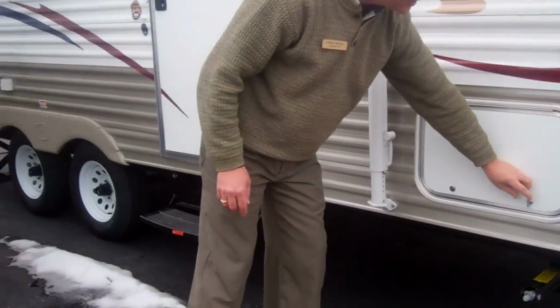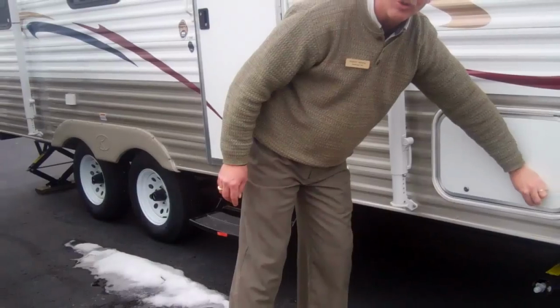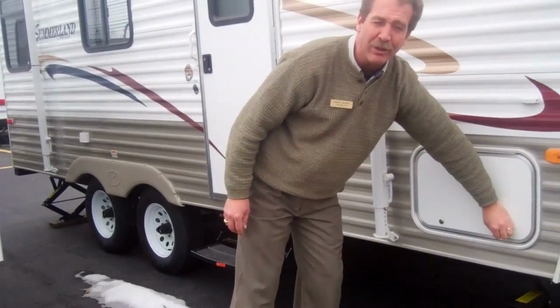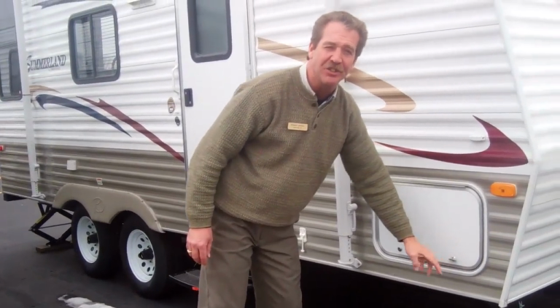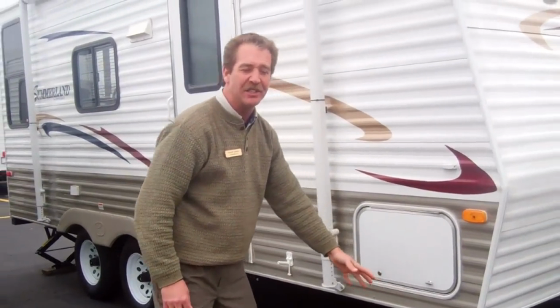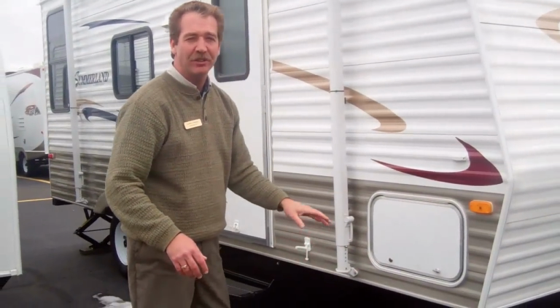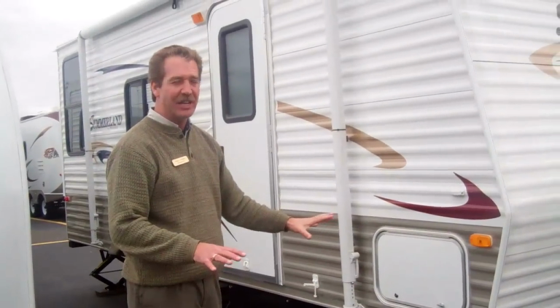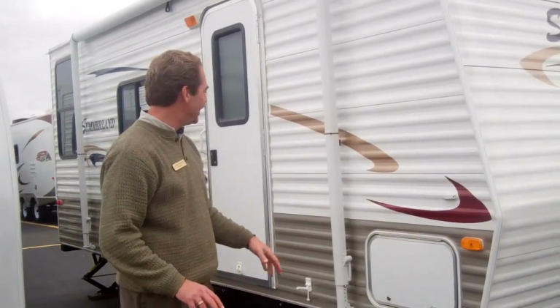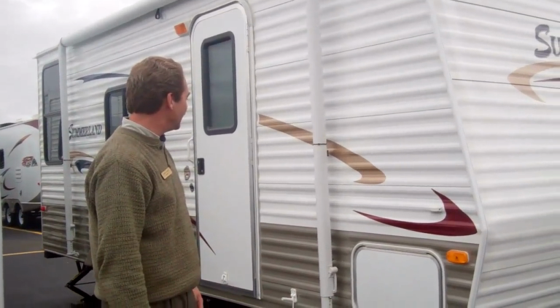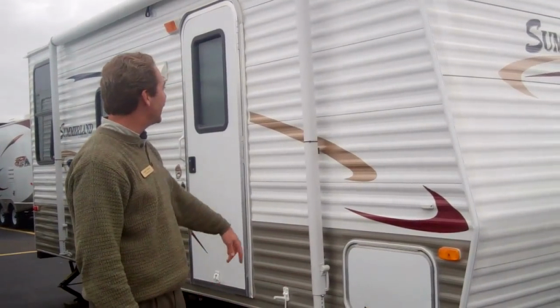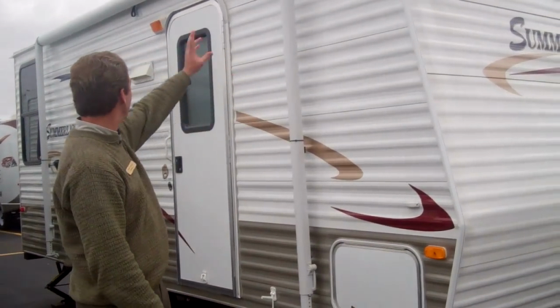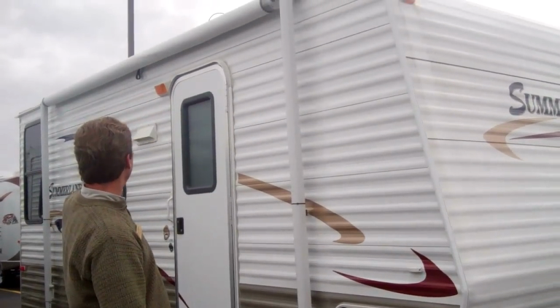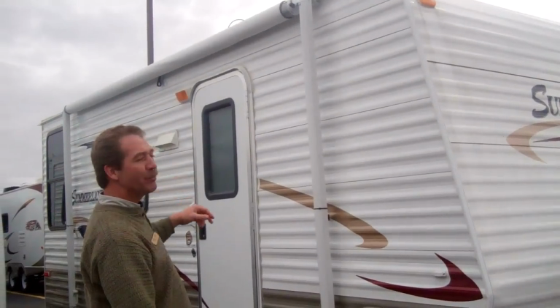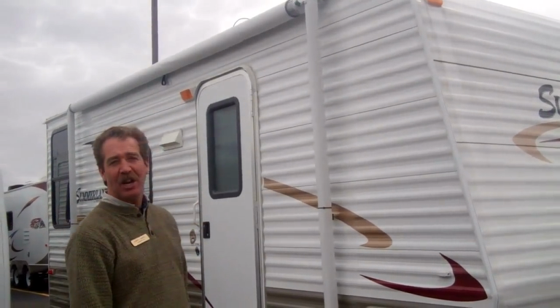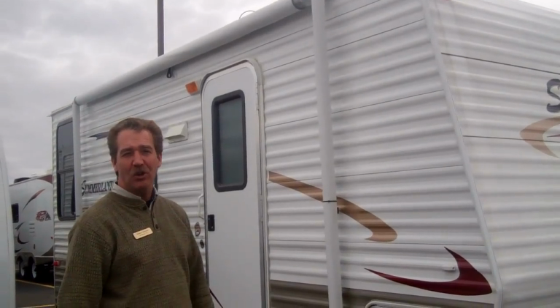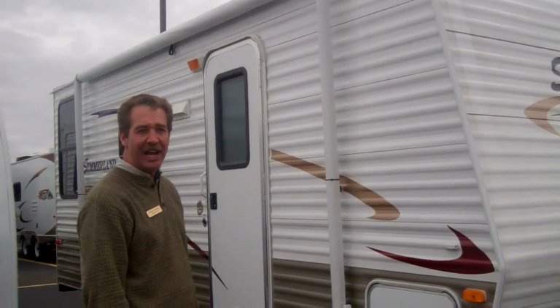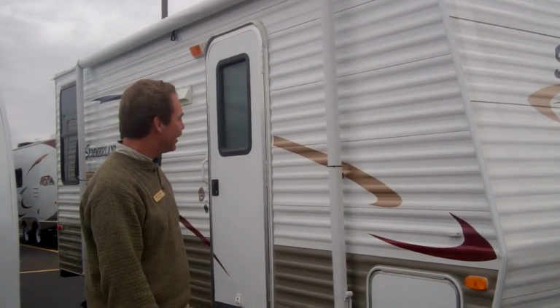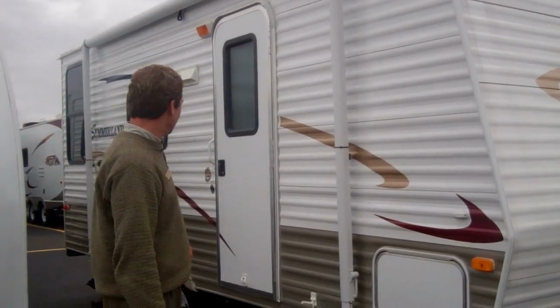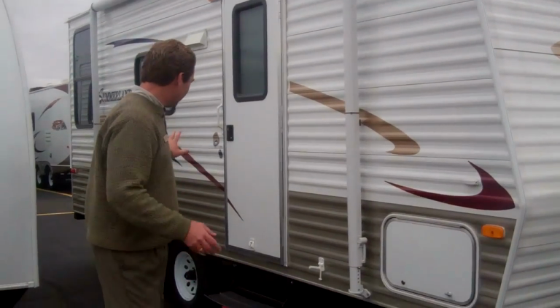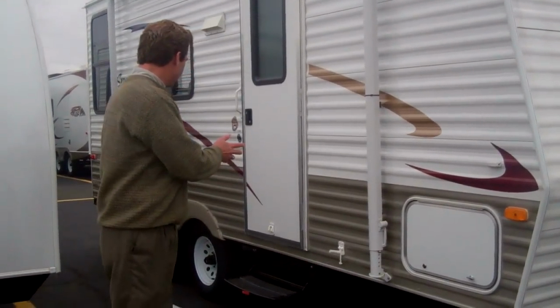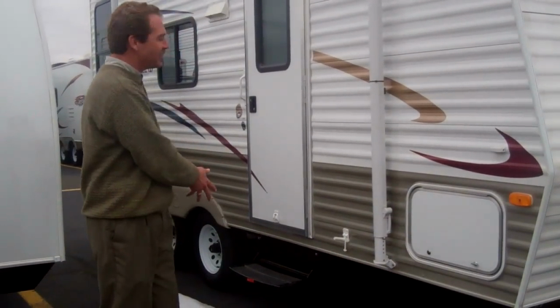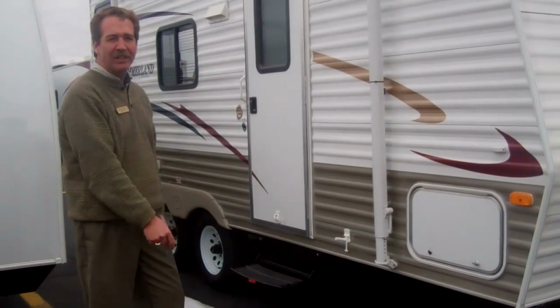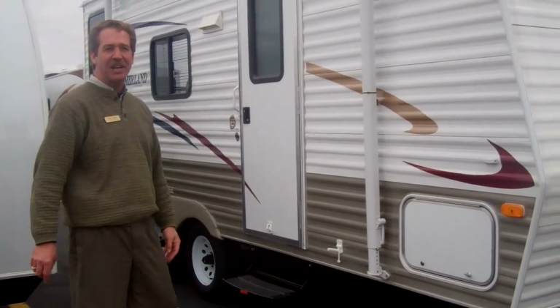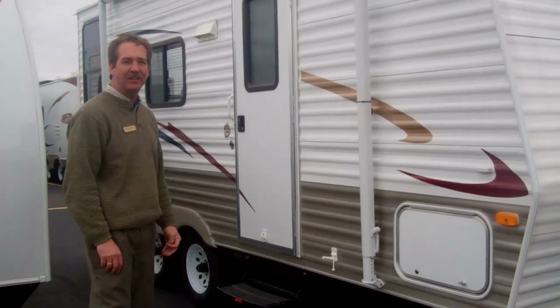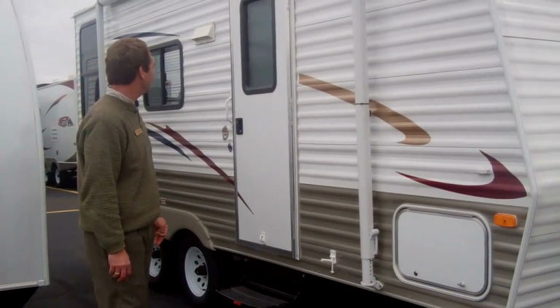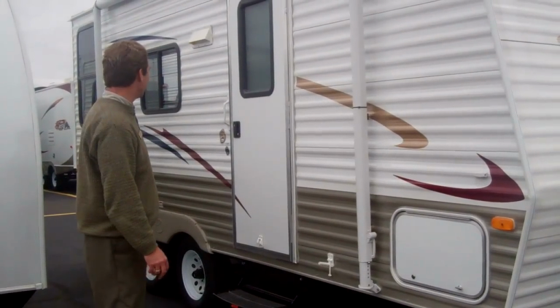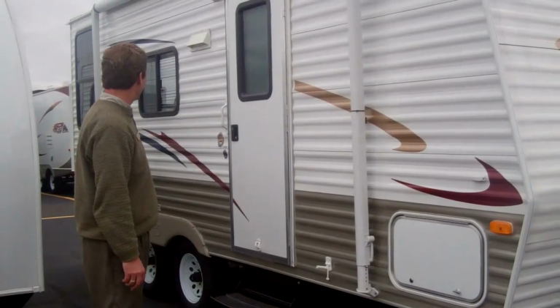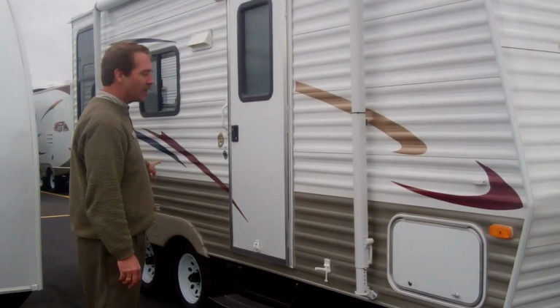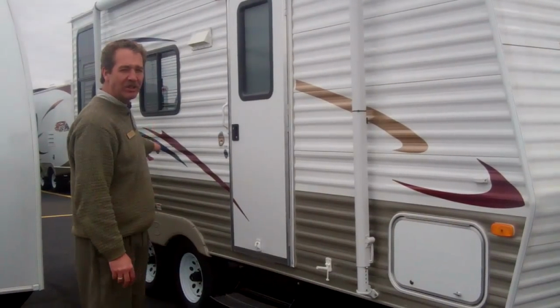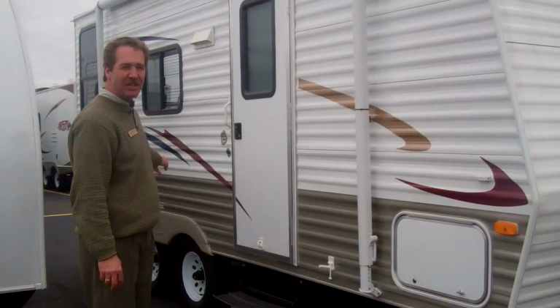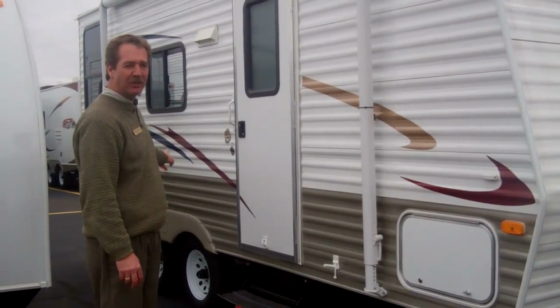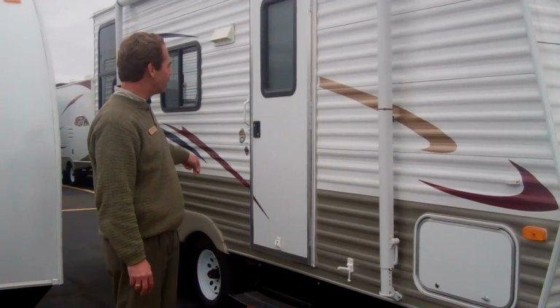It does have four stabilizer jacks, so it makes it nice and stable on the inside. A nice awning that pretty much covers the whole side. You can put a picnic table on the outside and let the awning come out. A couple of 110 receptacles also.